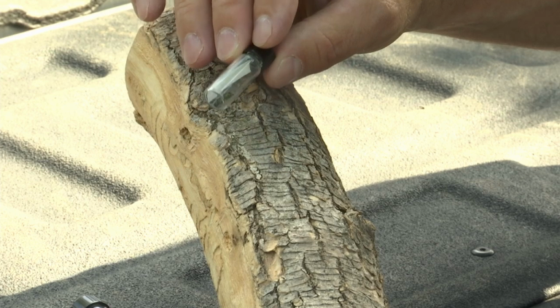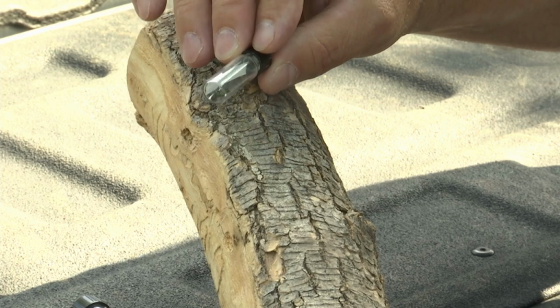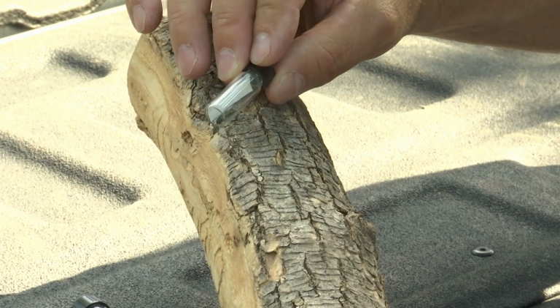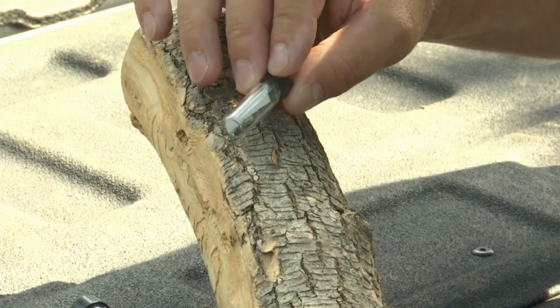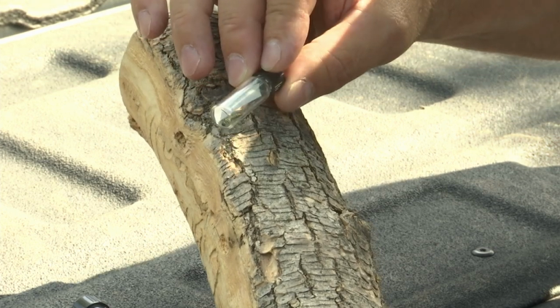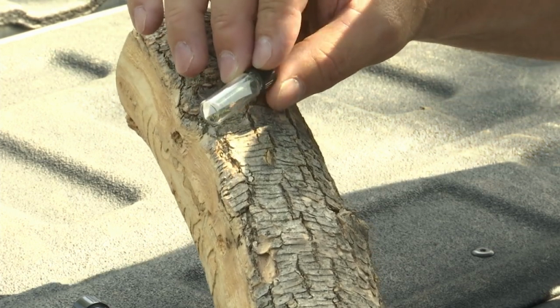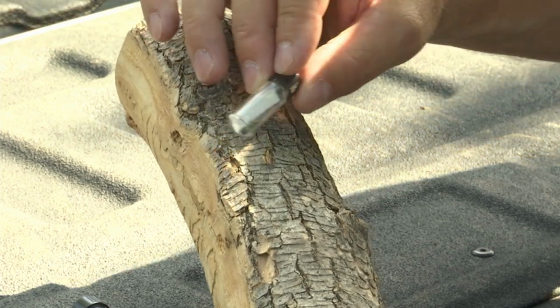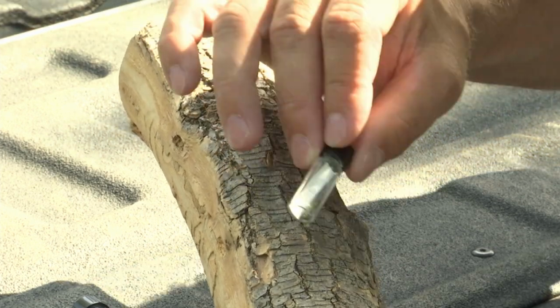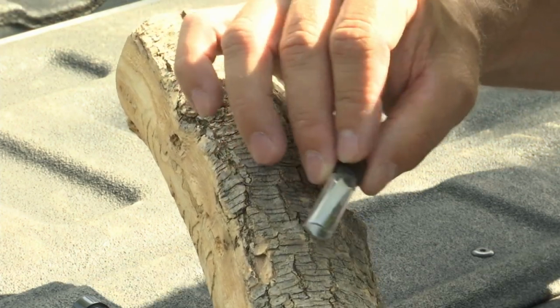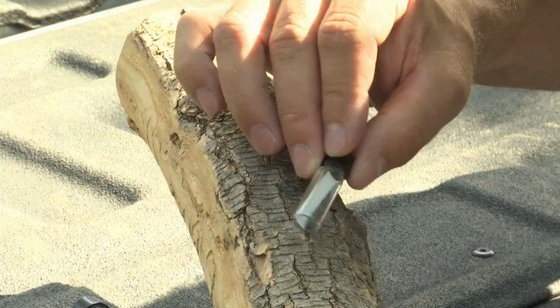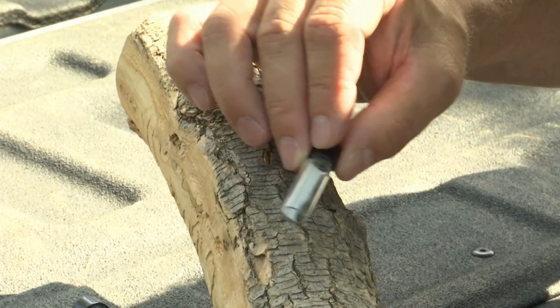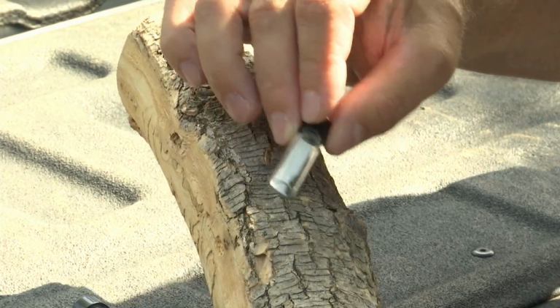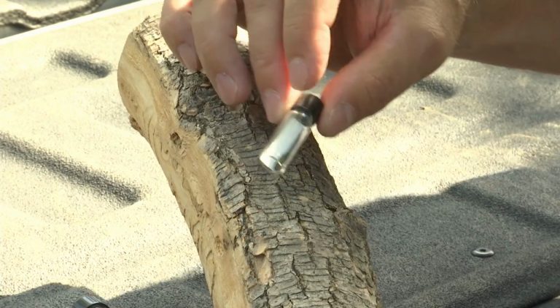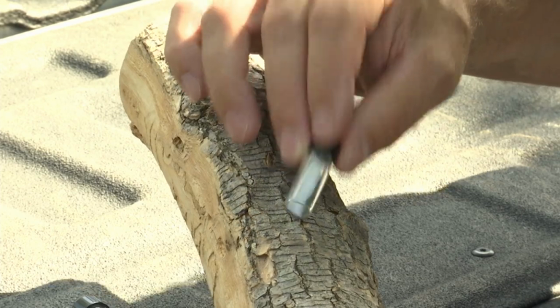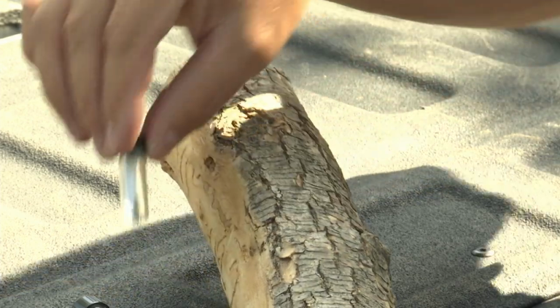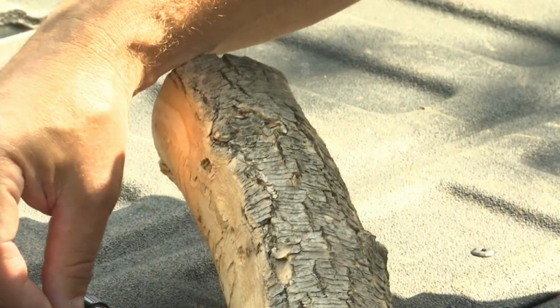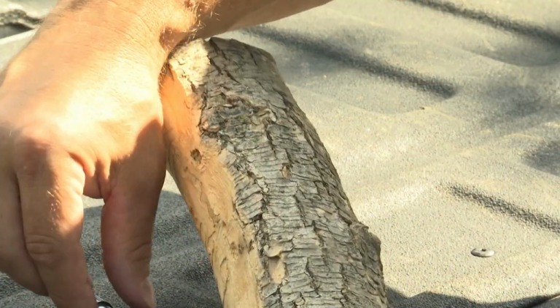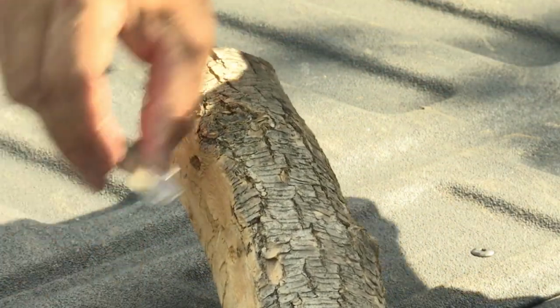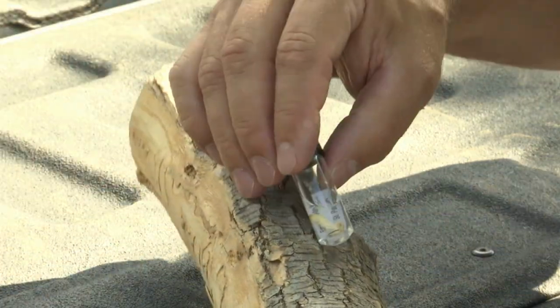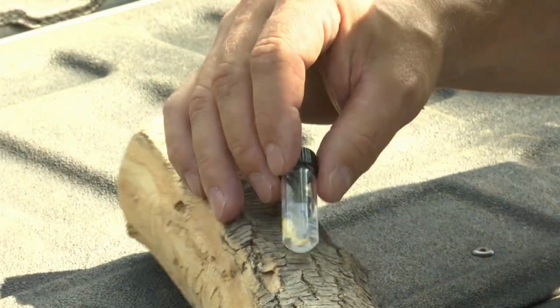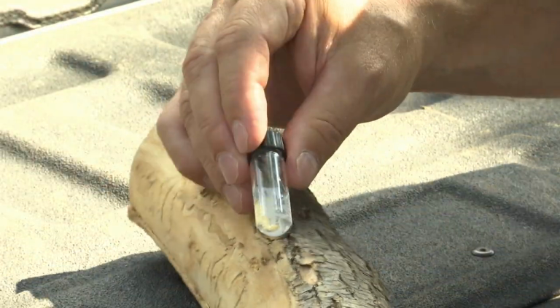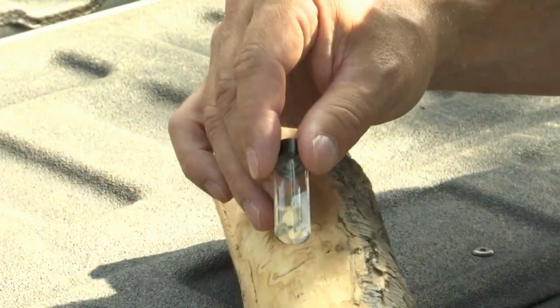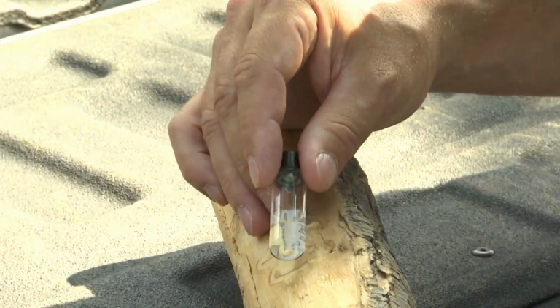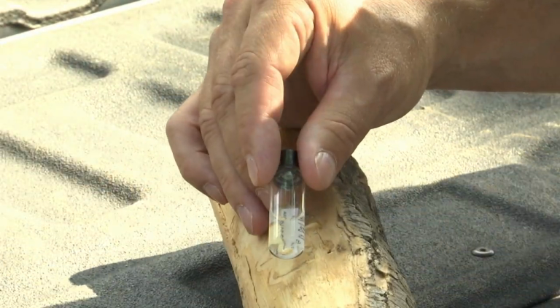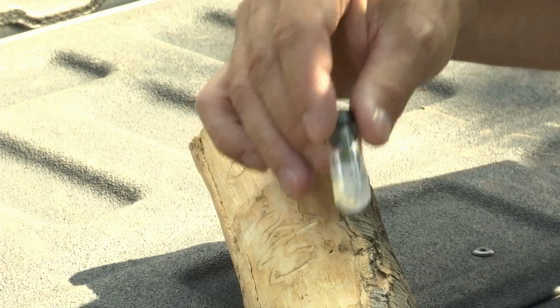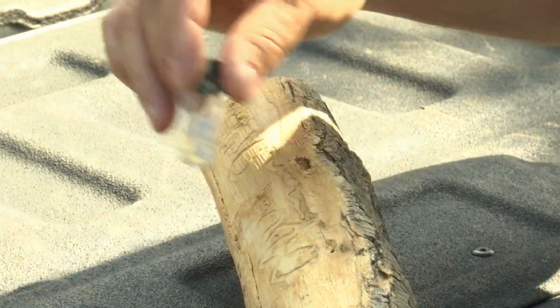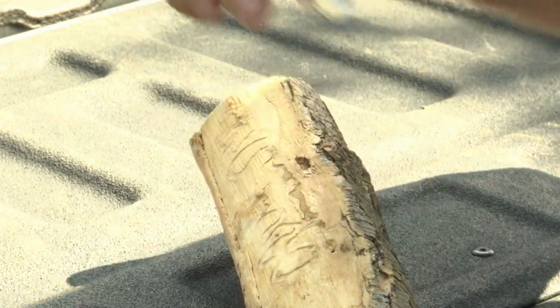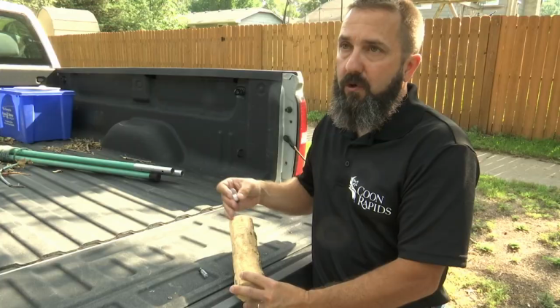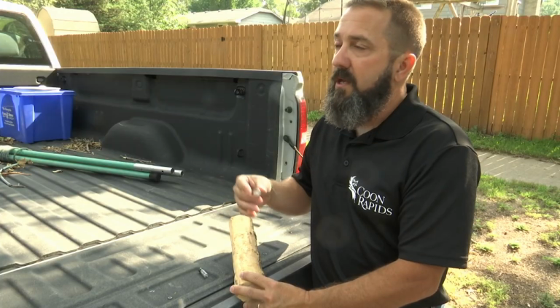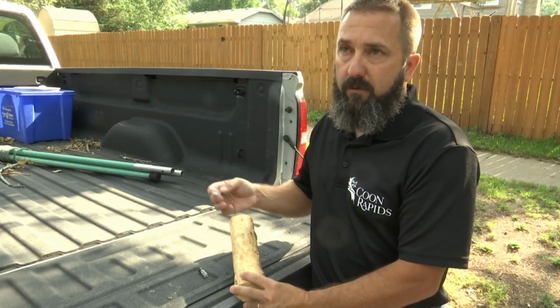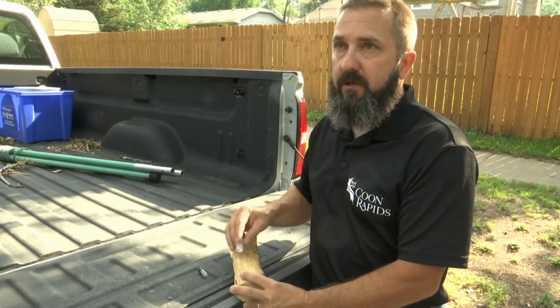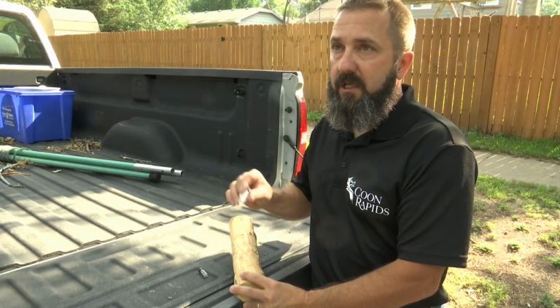This insect will deposit an egg into the crack on the bark here, and then the egg will turn into the larvae. This little insect can cause big problems for ash trees.